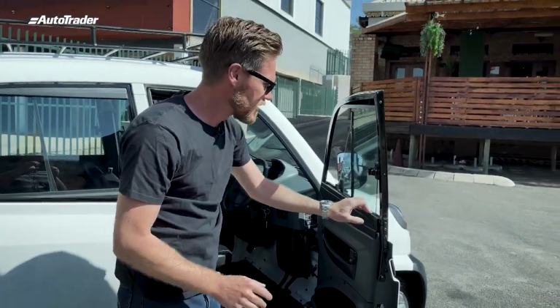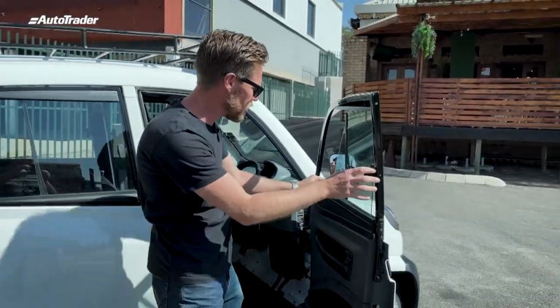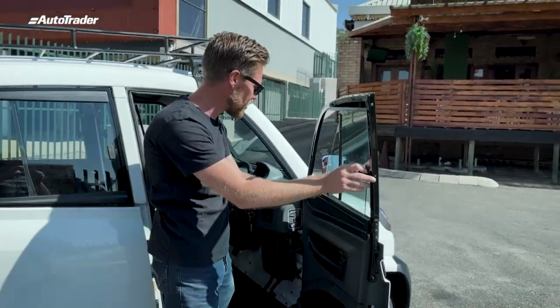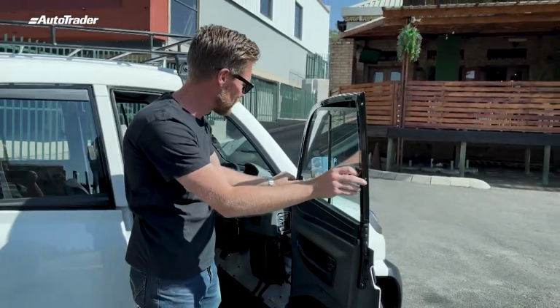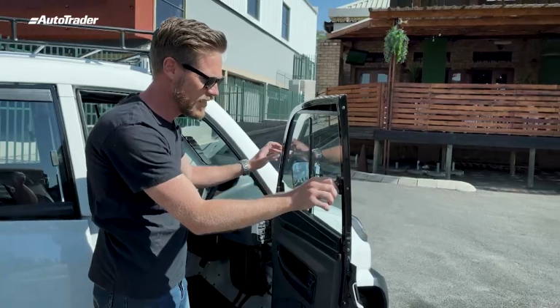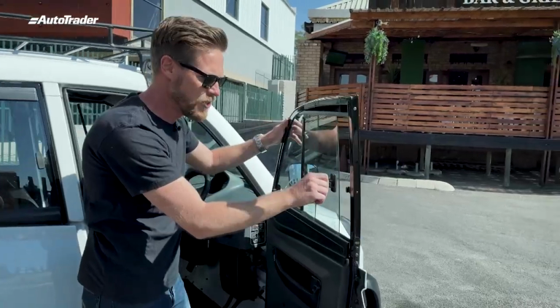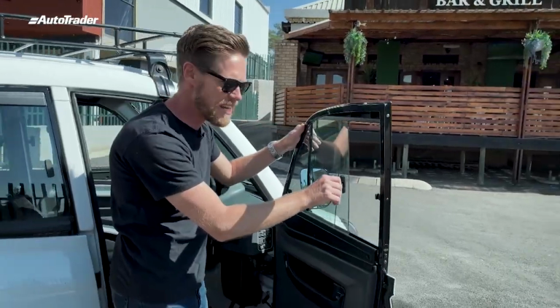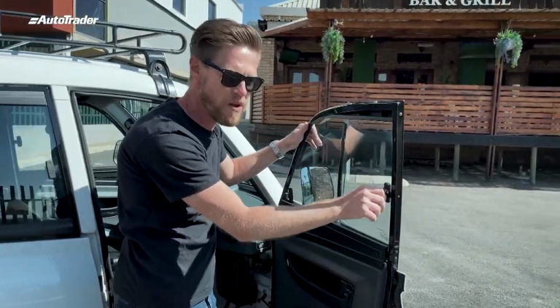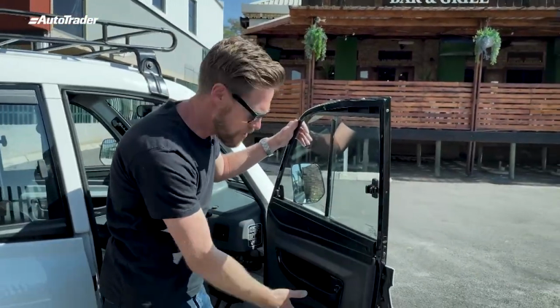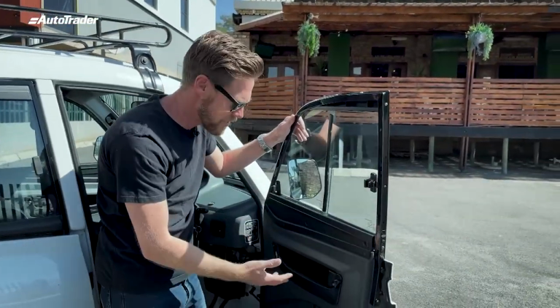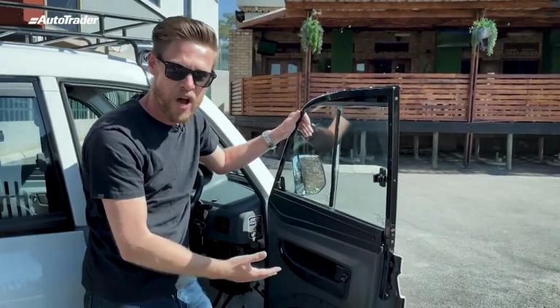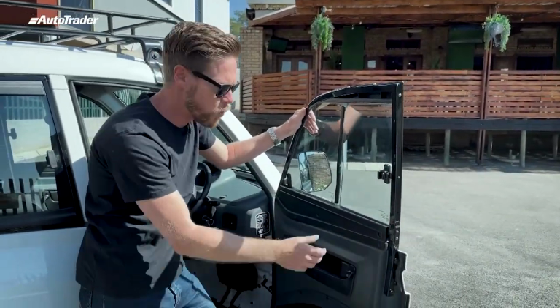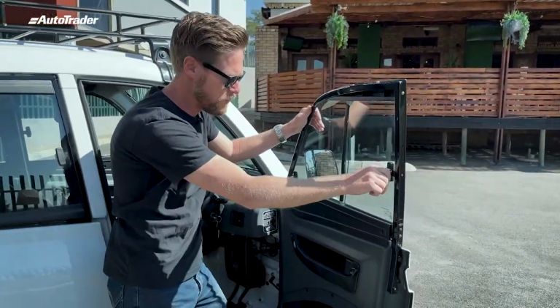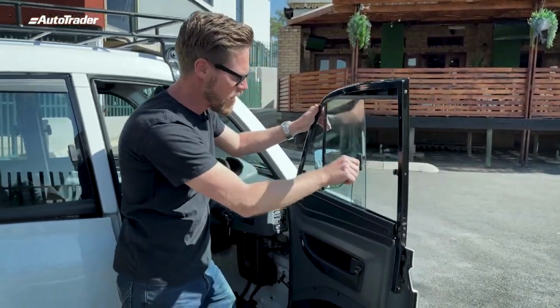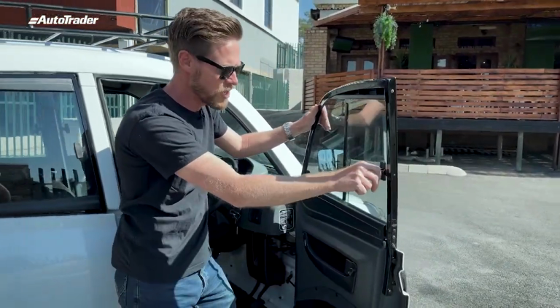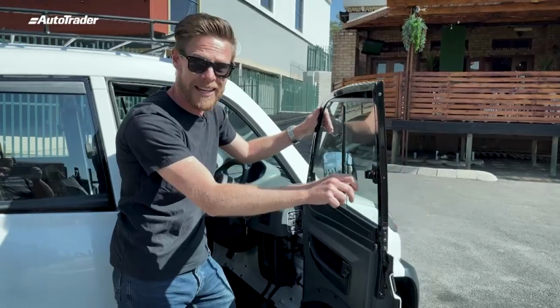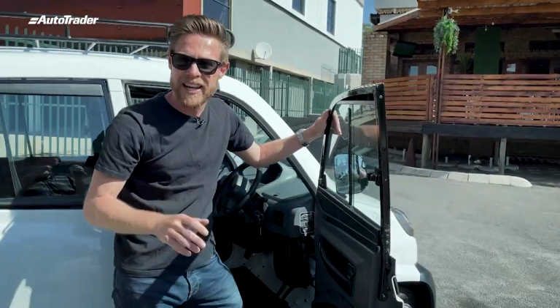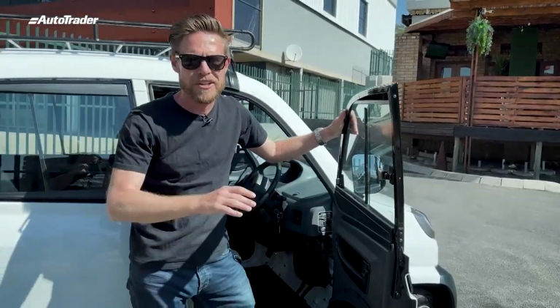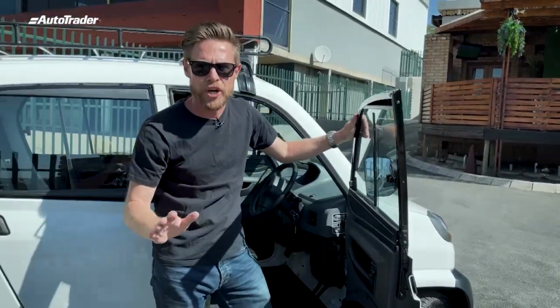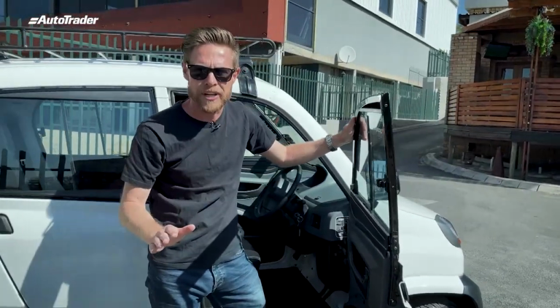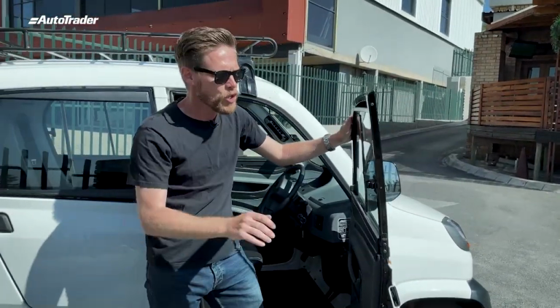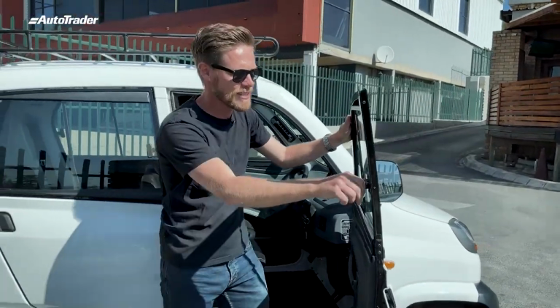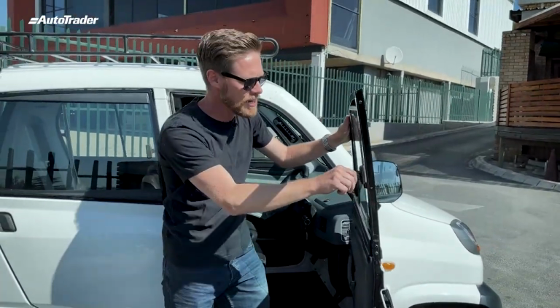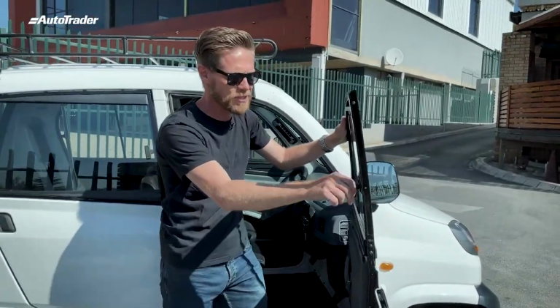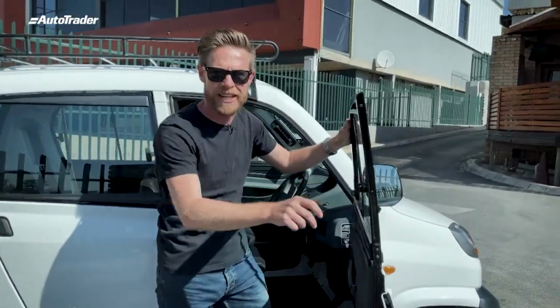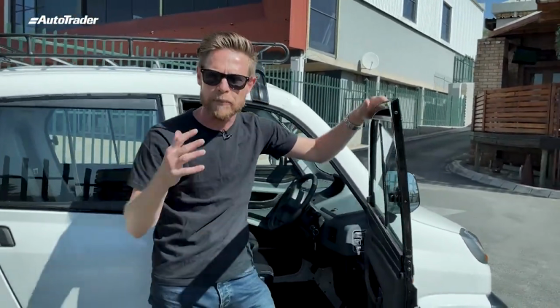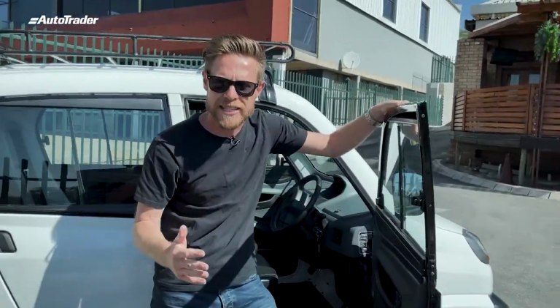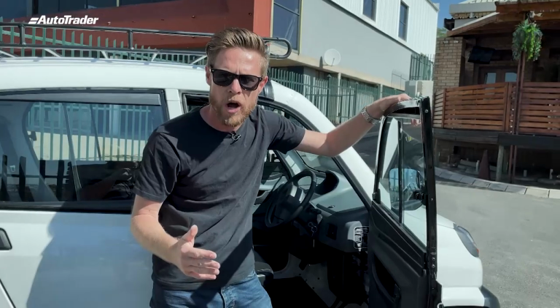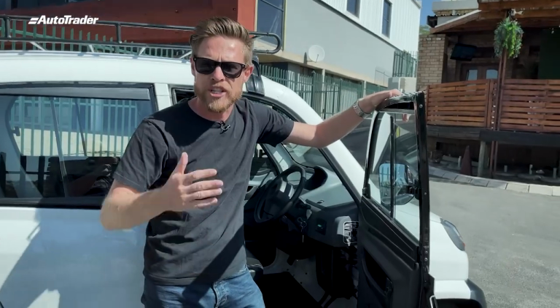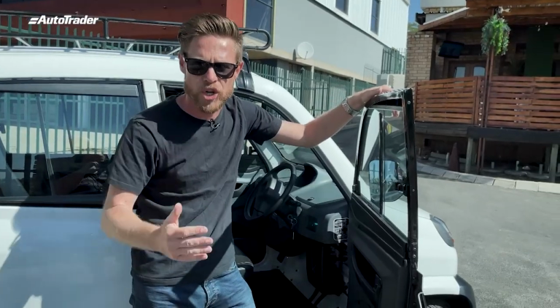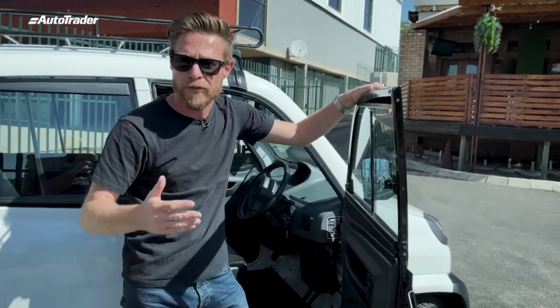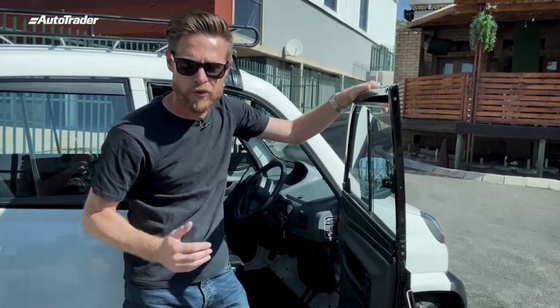Take a look at these windows. You're not going to get heavy window mechanisms and roll-up windows — electric windows are not going to happen. No, you get sliding flaps like you're going to get on a WRC car or a challenge car from Ferrari.